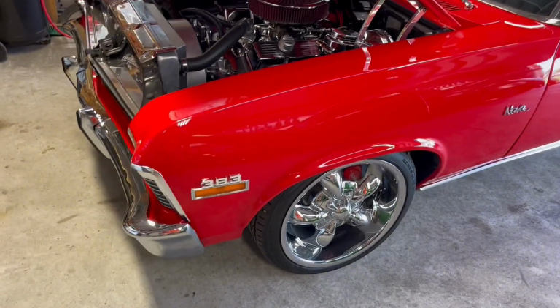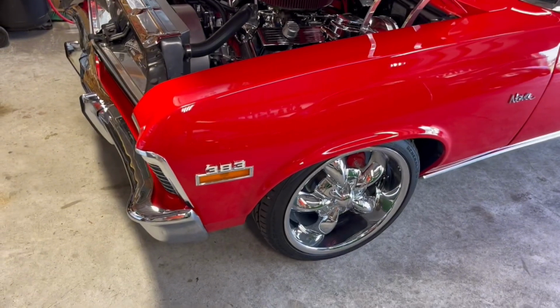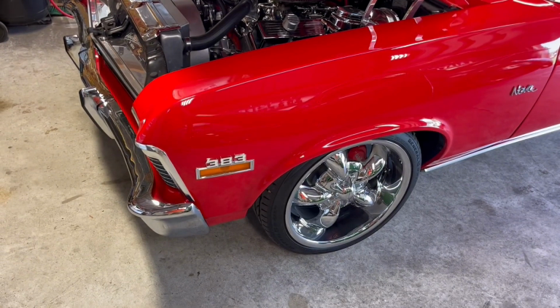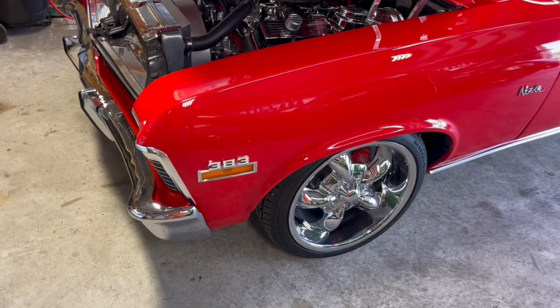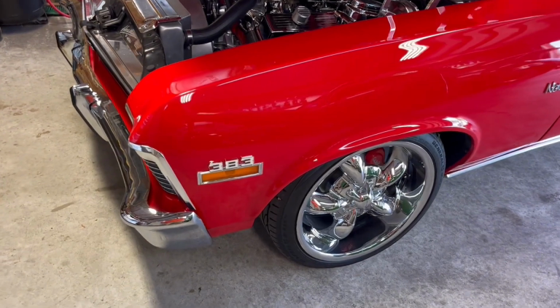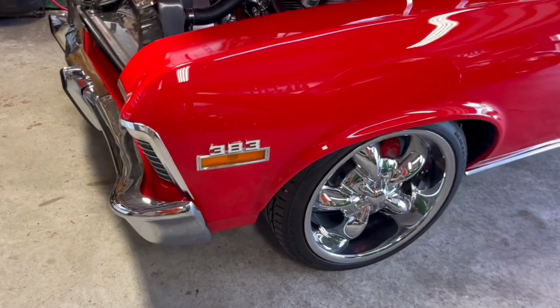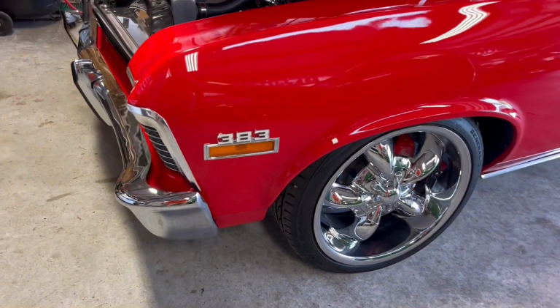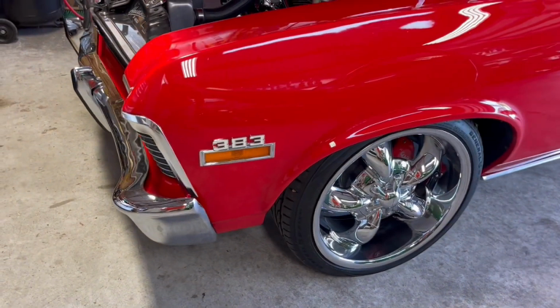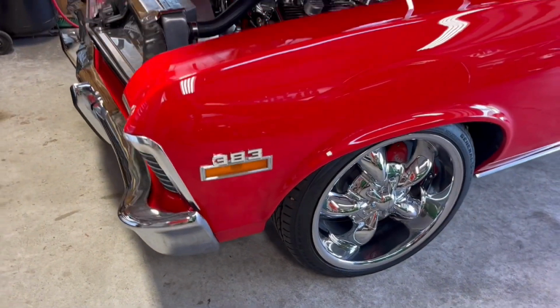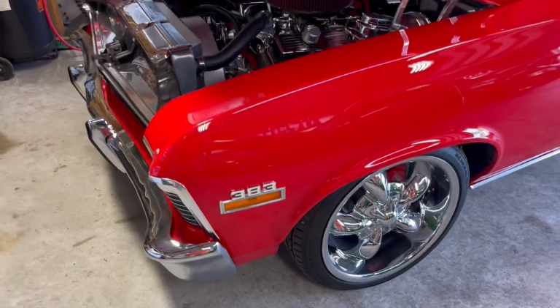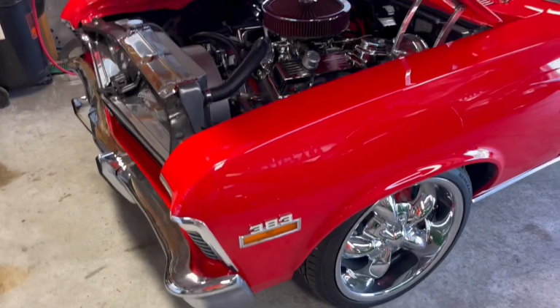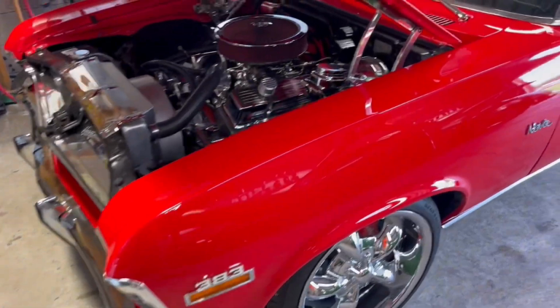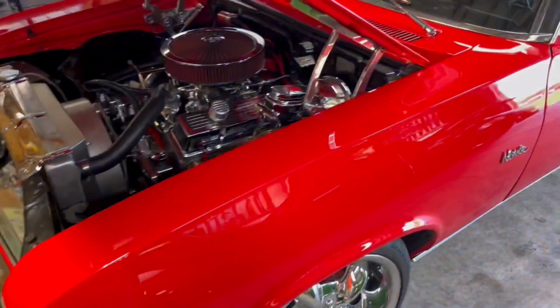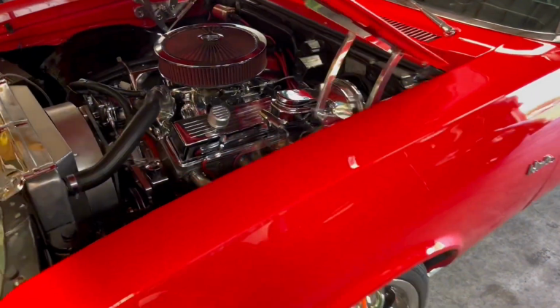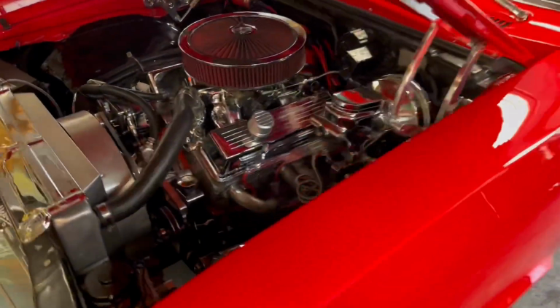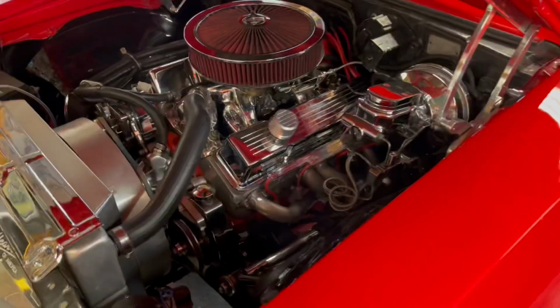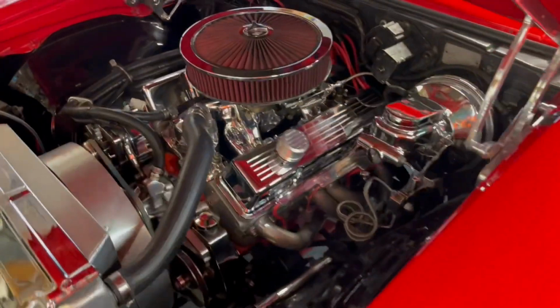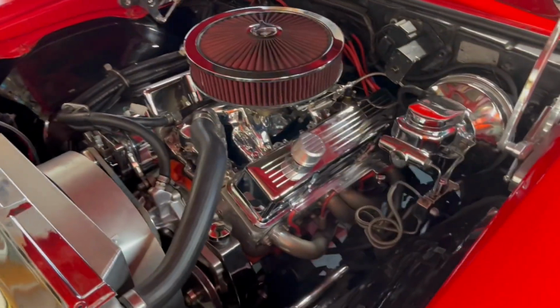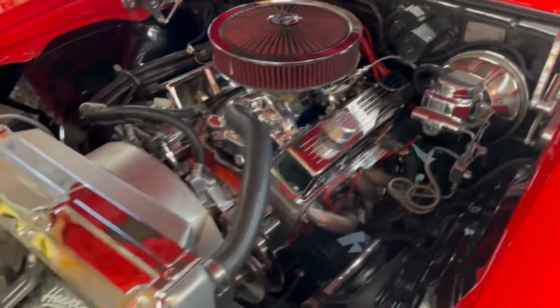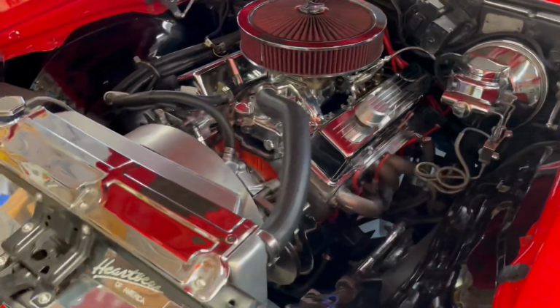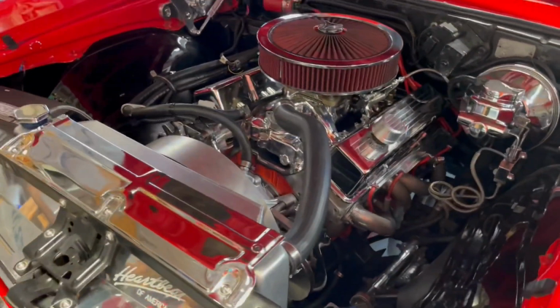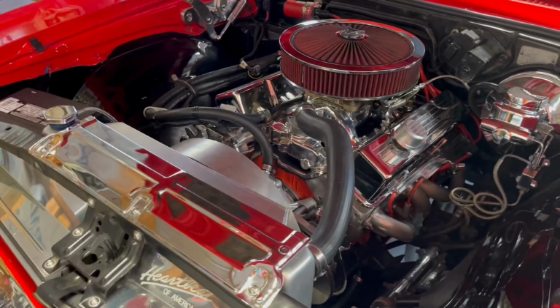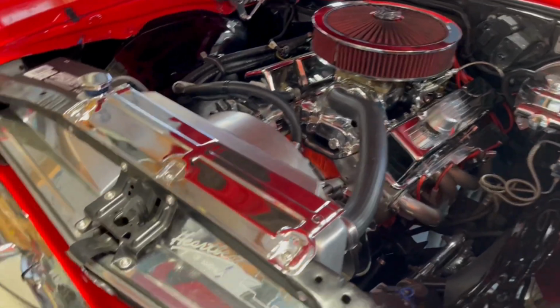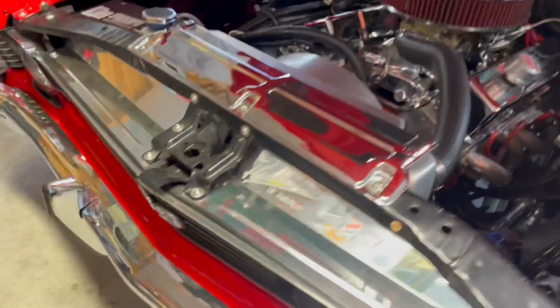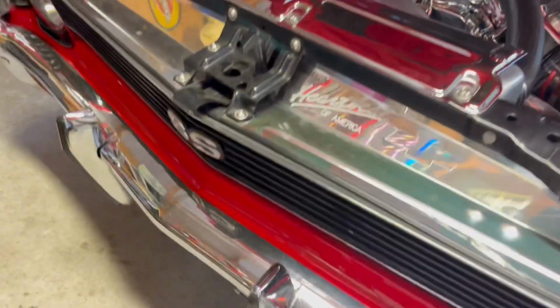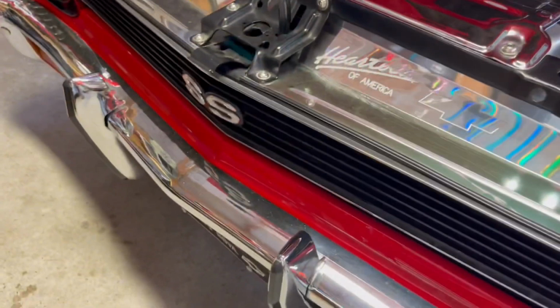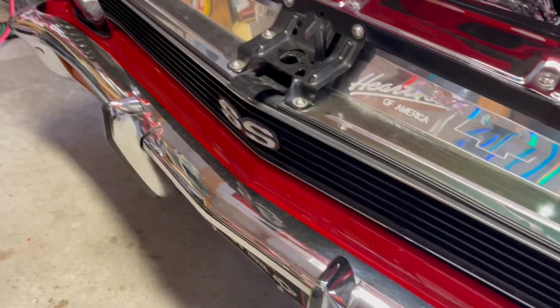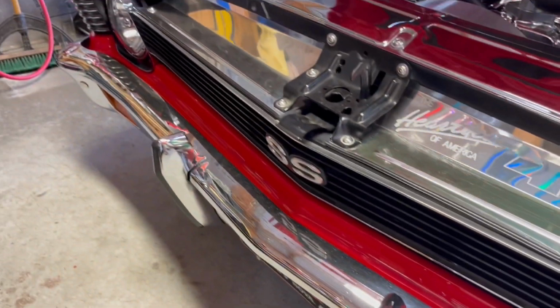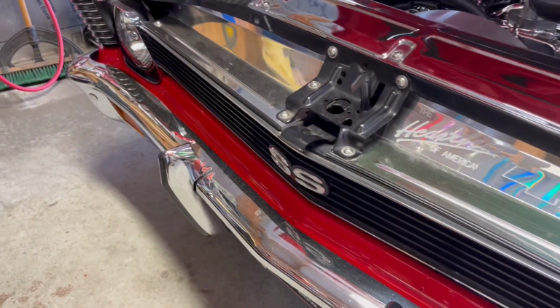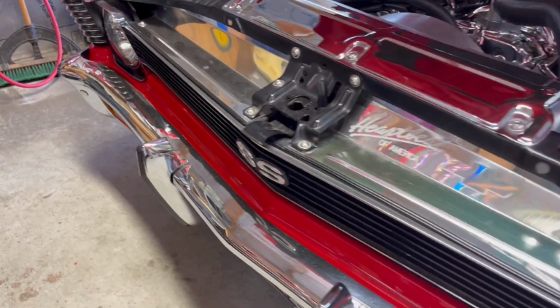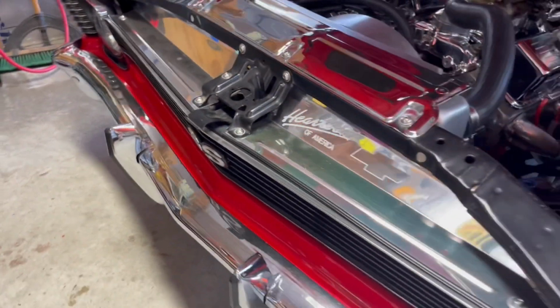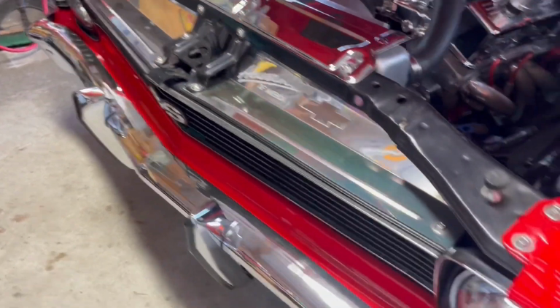It's got a 383 stroker, it's a 72 and it's a Tremec five-speed. His paint job is 18 years old and he drives his car — he drives it to the shows, he doesn't trailer it.